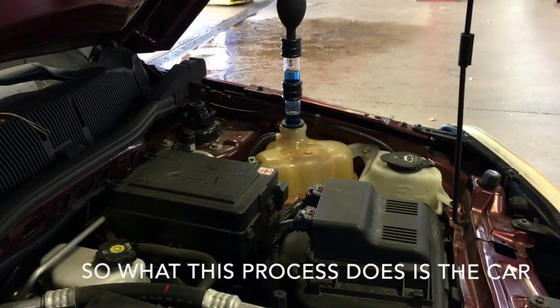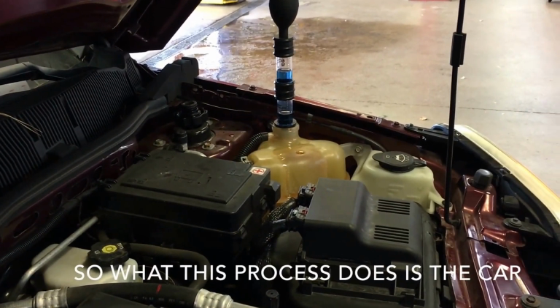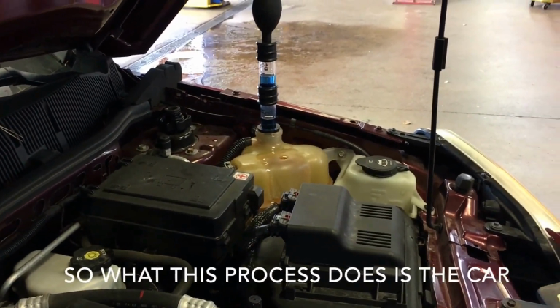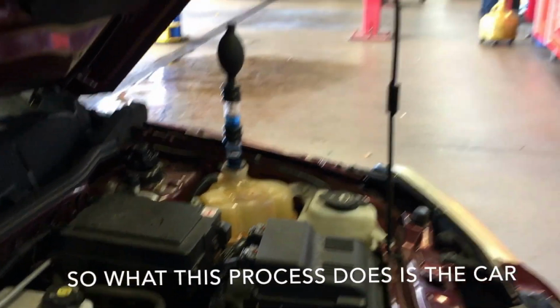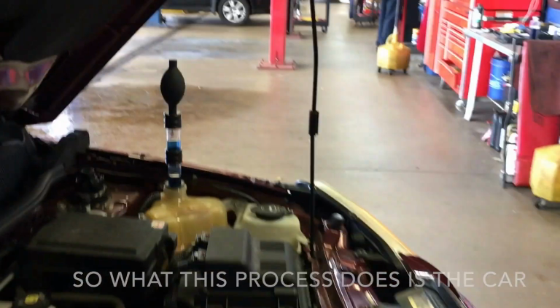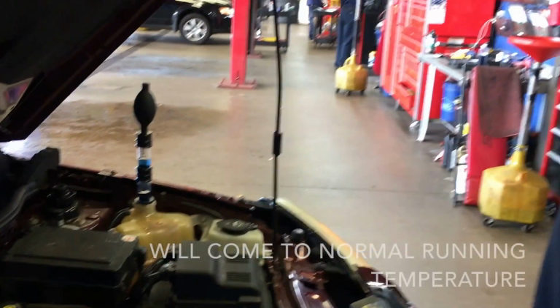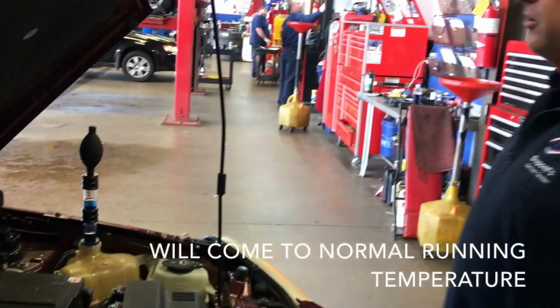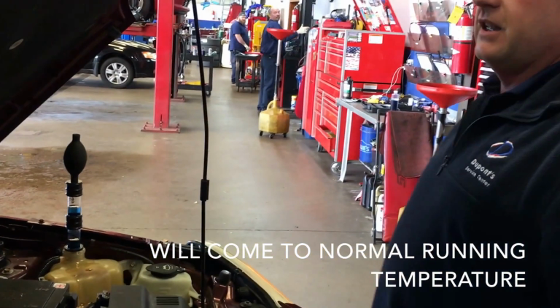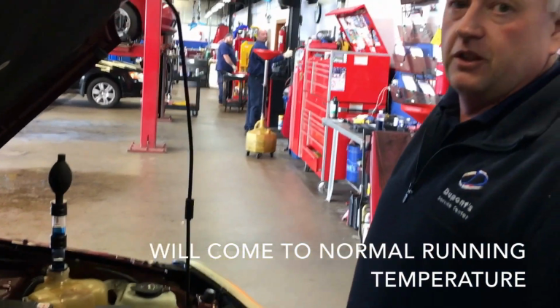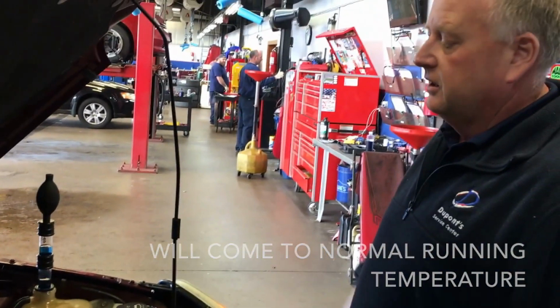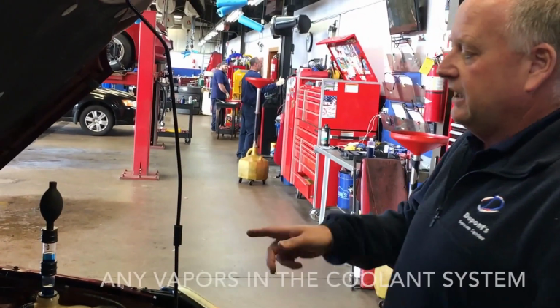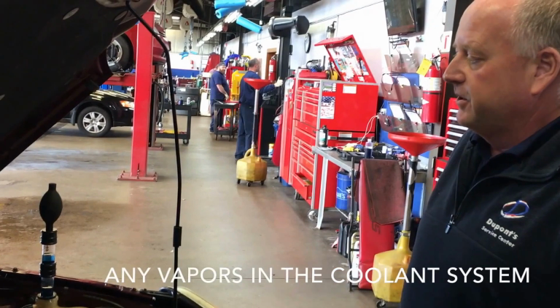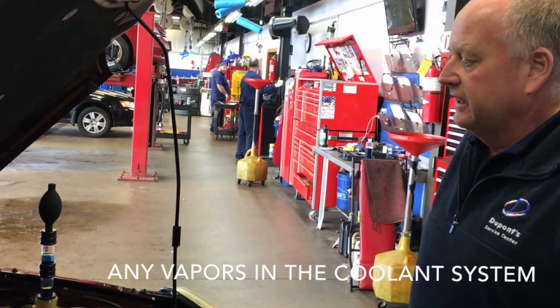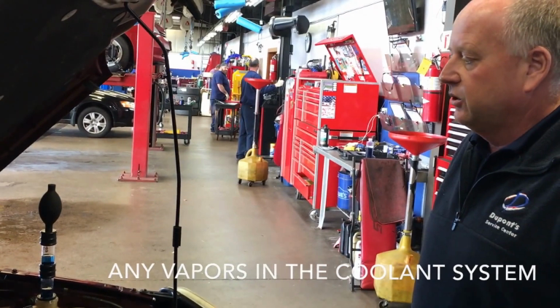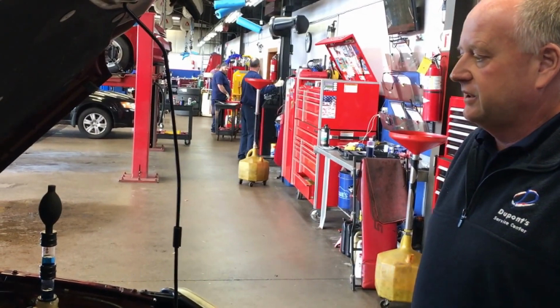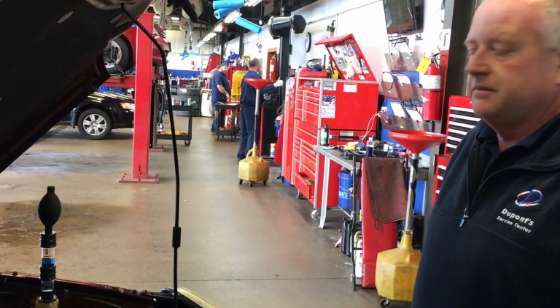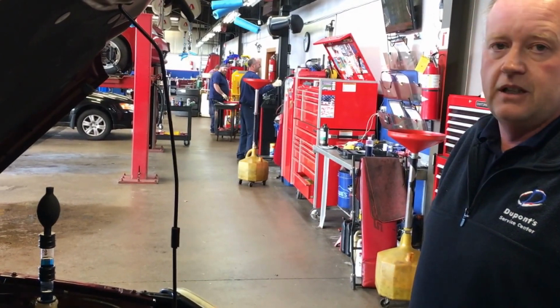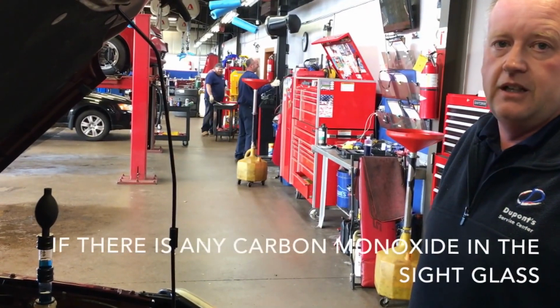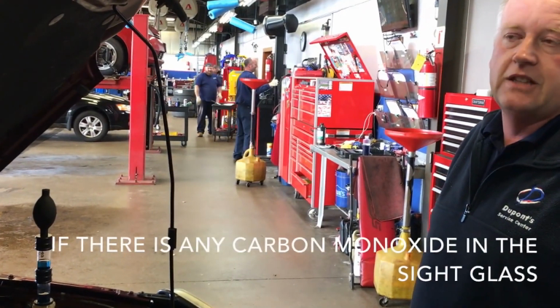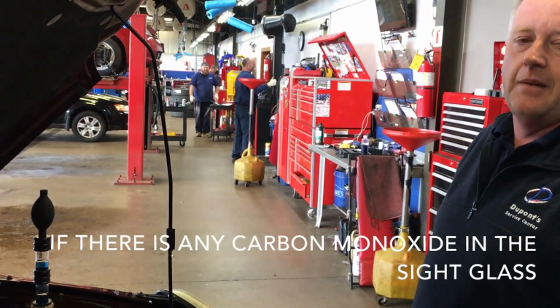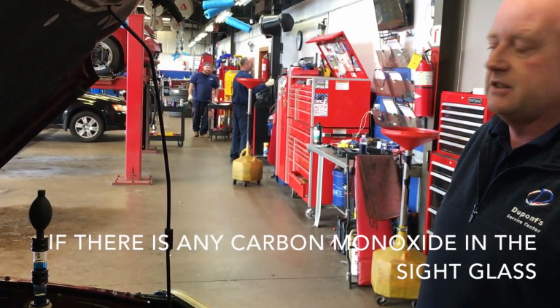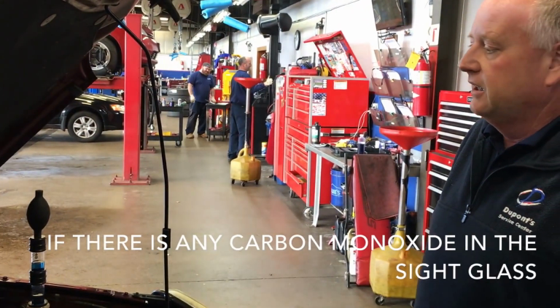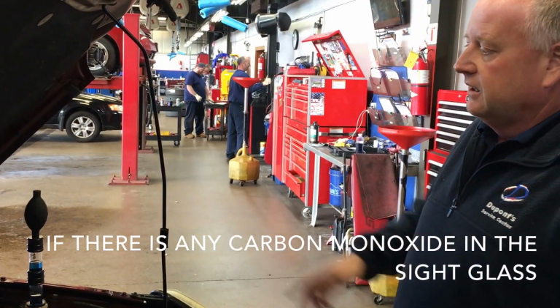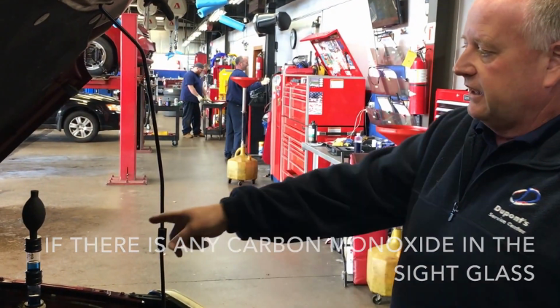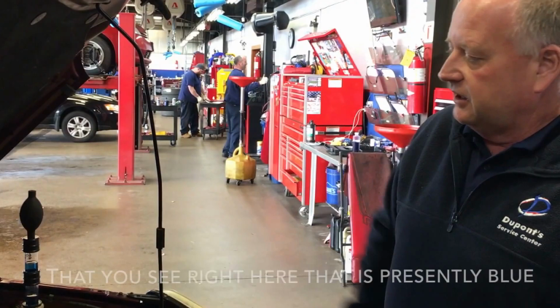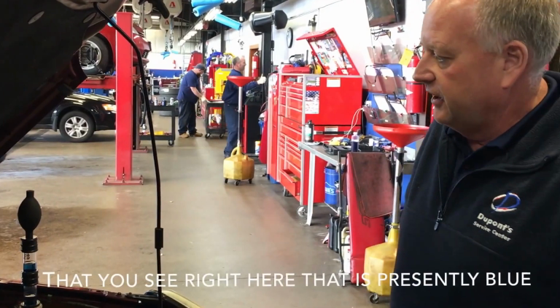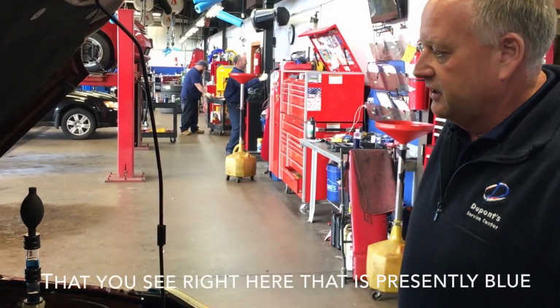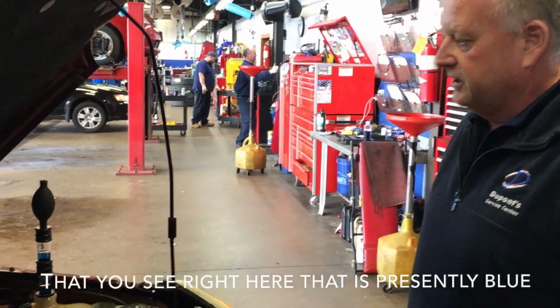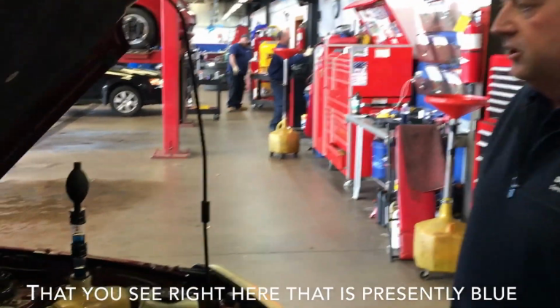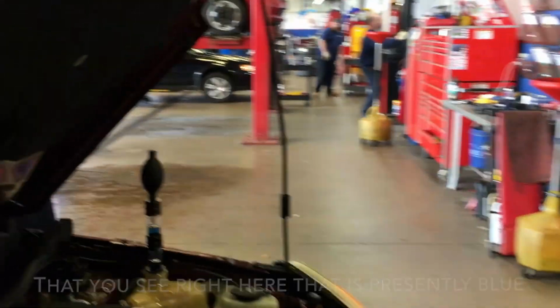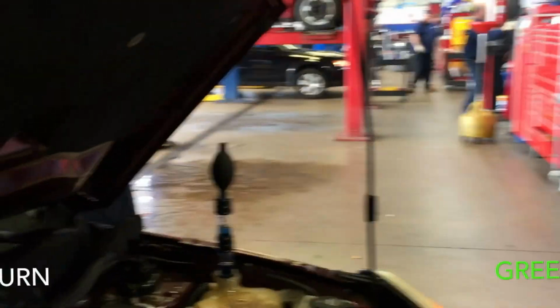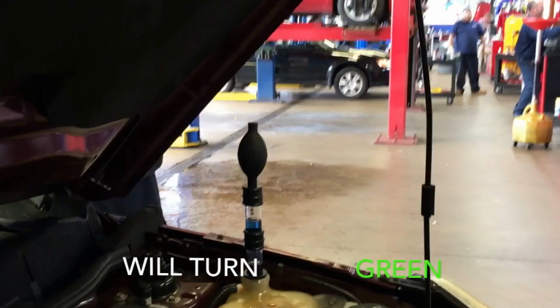What this process does is the car will come up to normal running temperature. If there are any vapors in the coolant system — any carbon monoxide — the sight glass that you see right here, which is presently blue, will turn green.